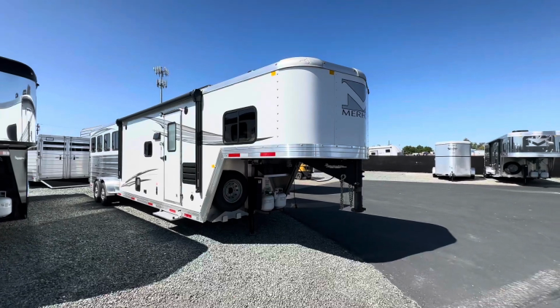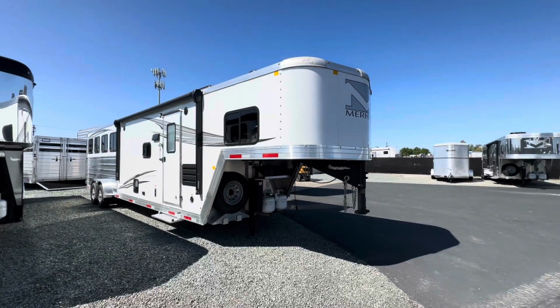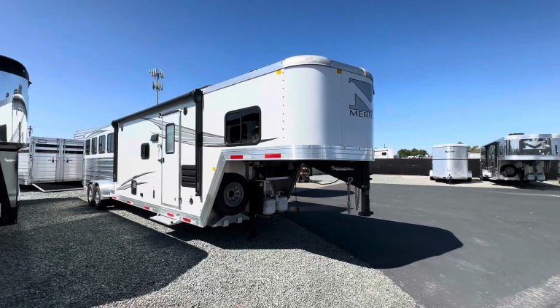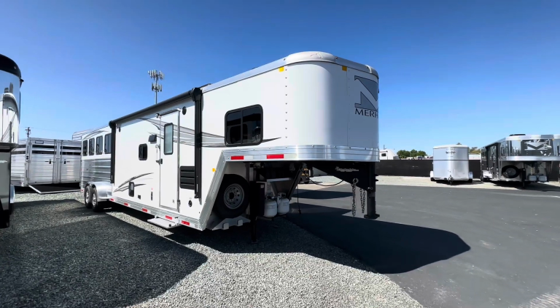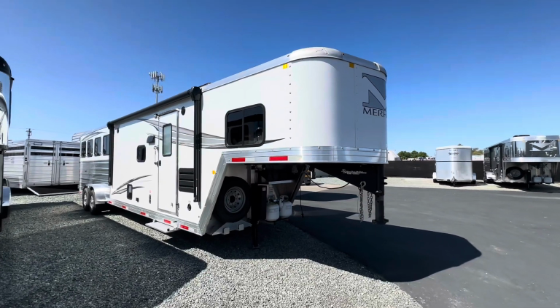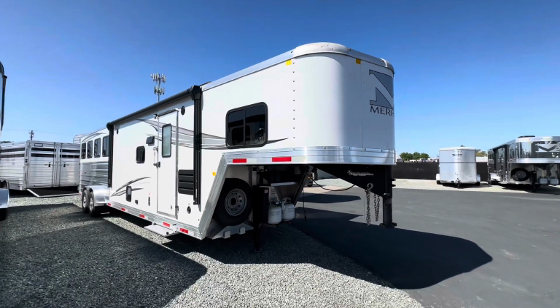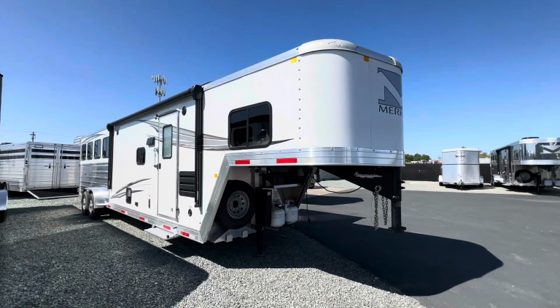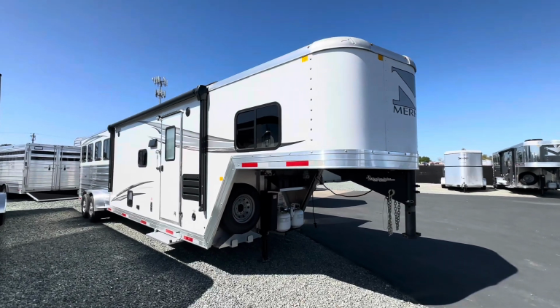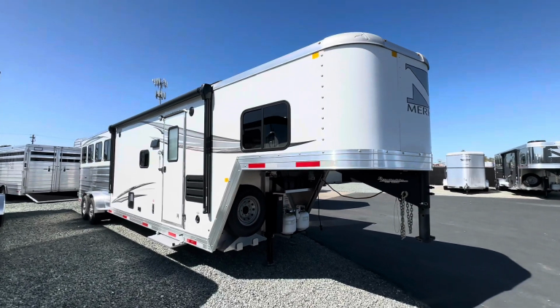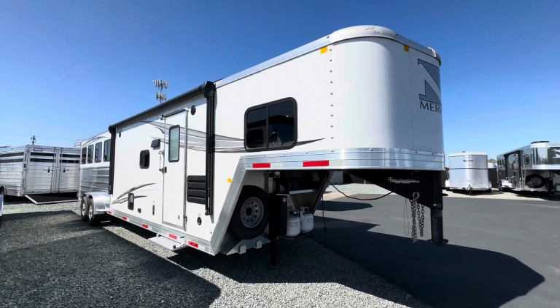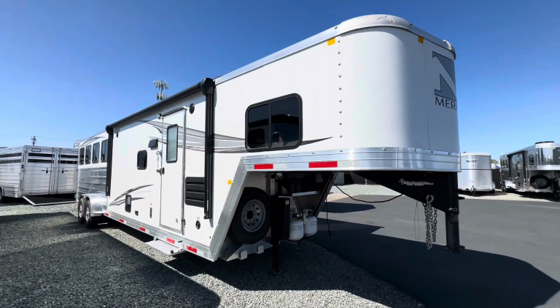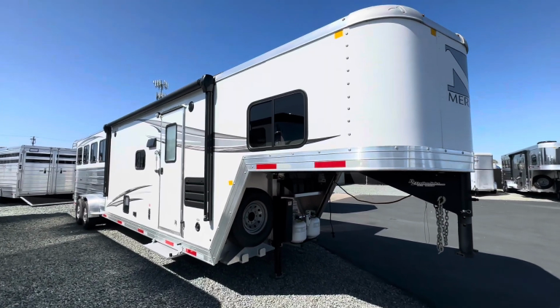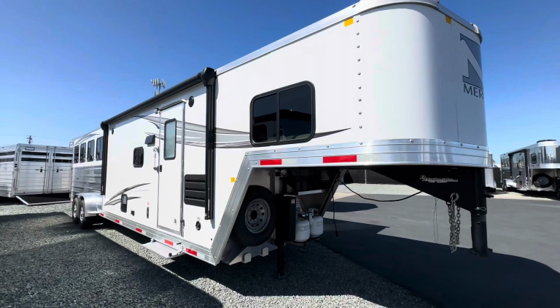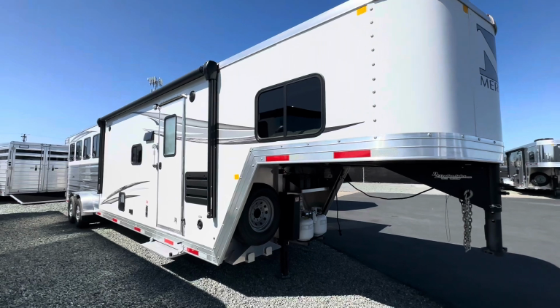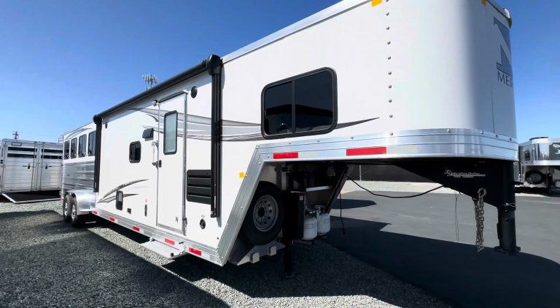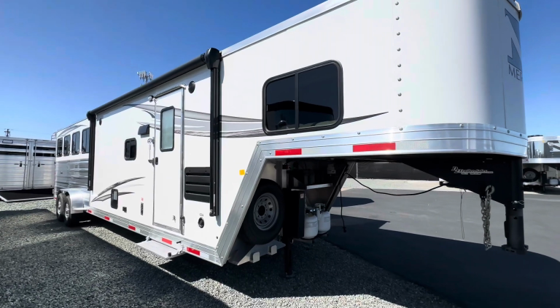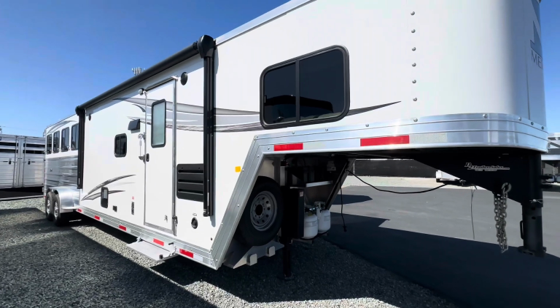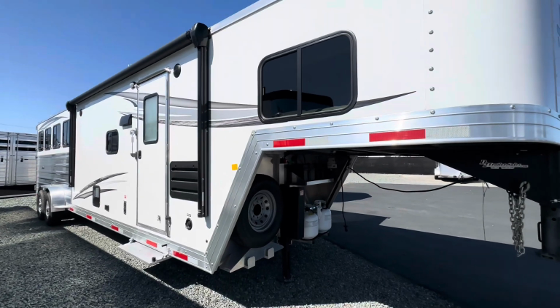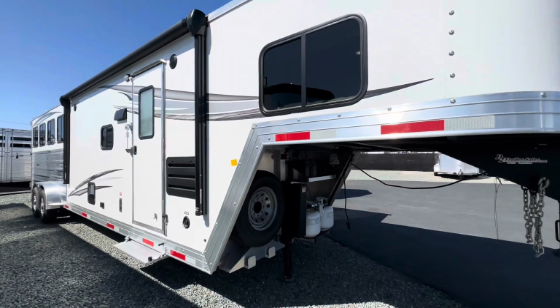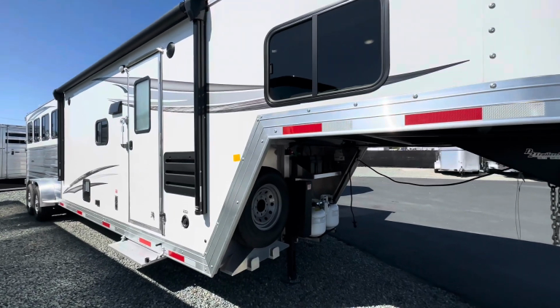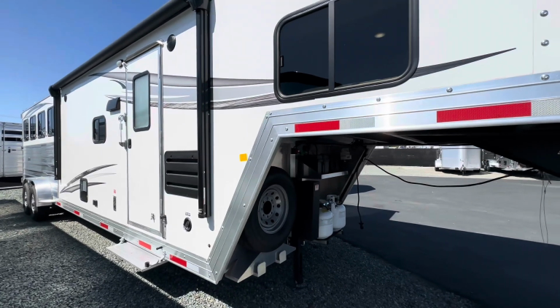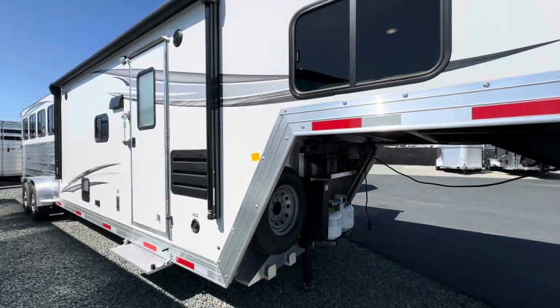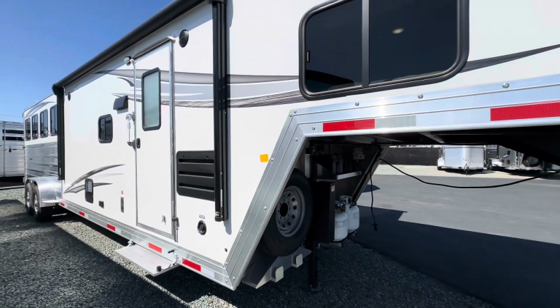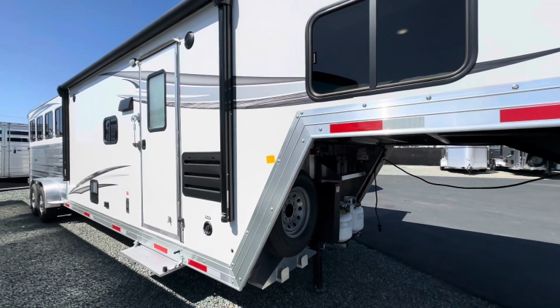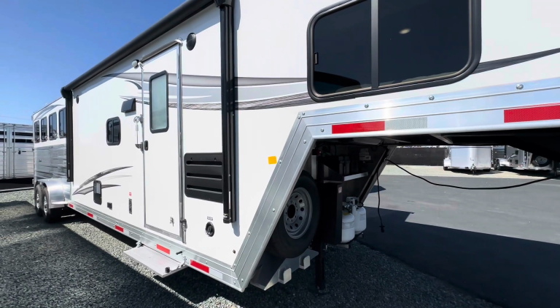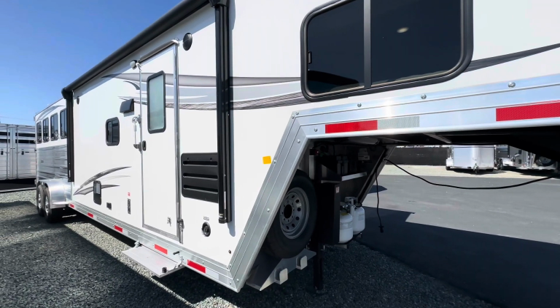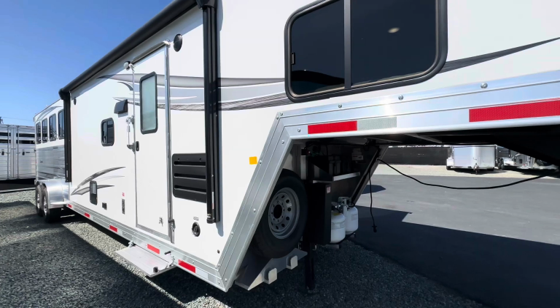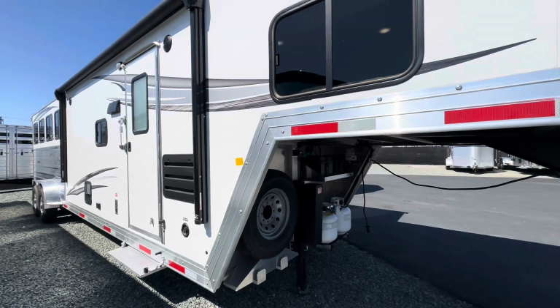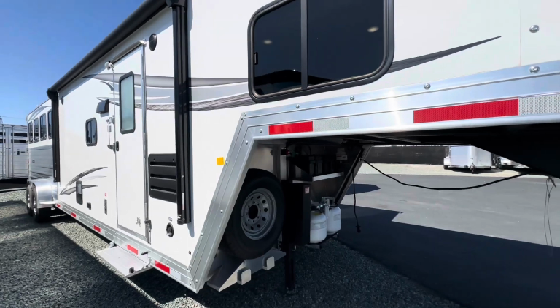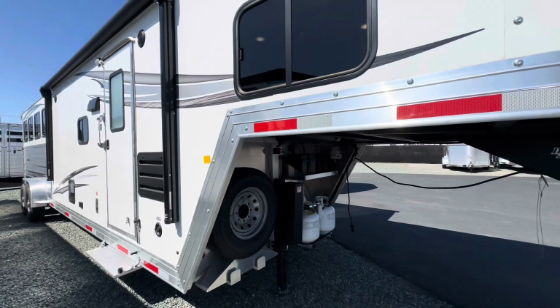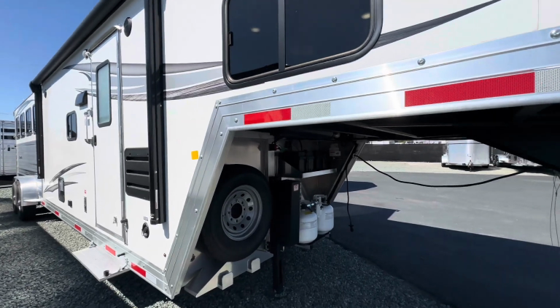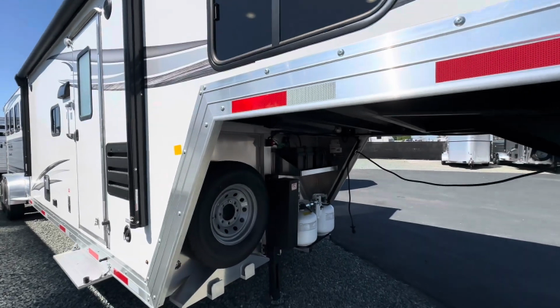Today we're going to take a look at this 2023 Merhav 7-foot wide next generation. That's a four horse in the back with an 11-foot living quarter wall with a slide out.